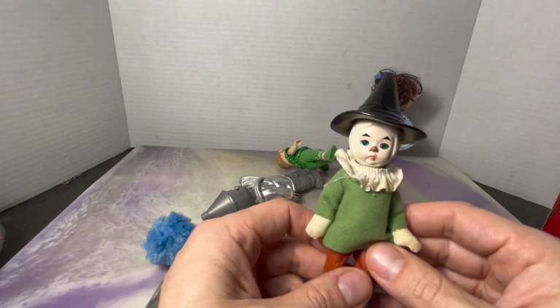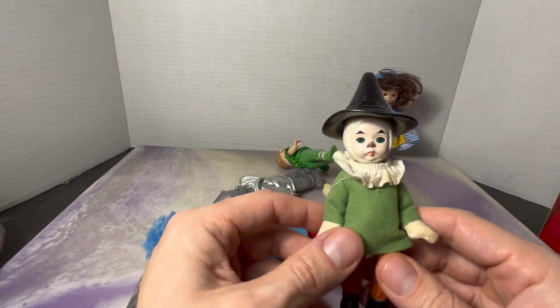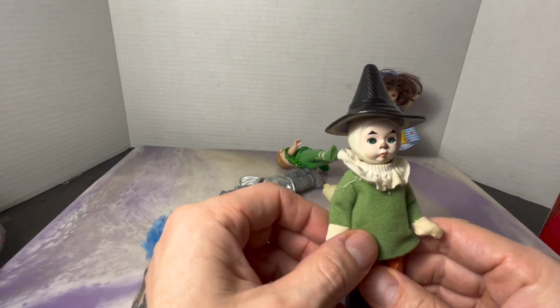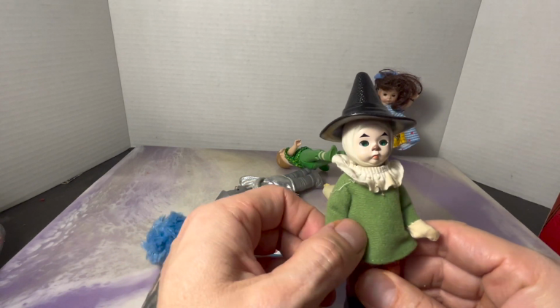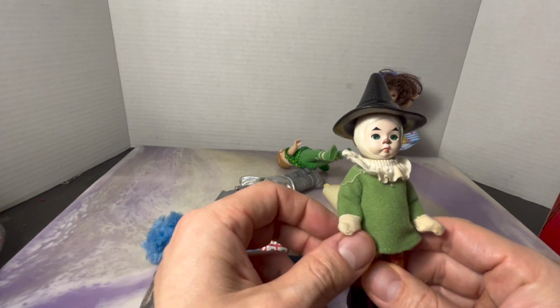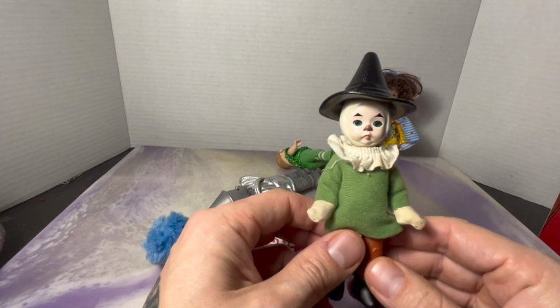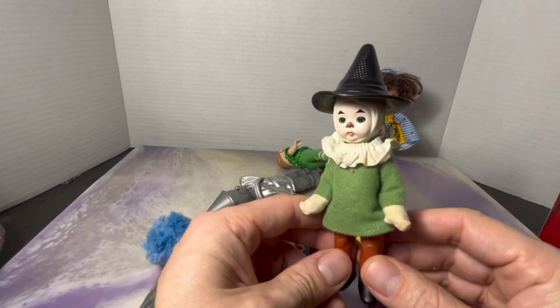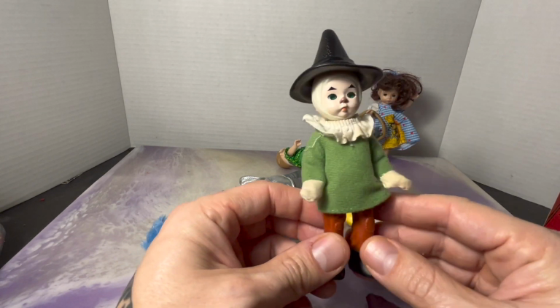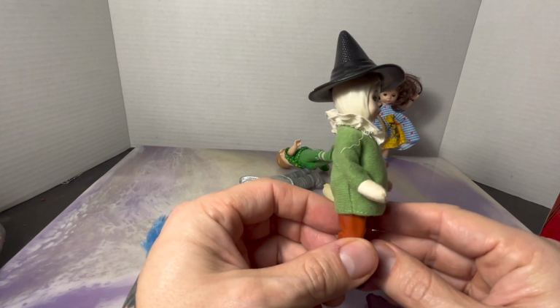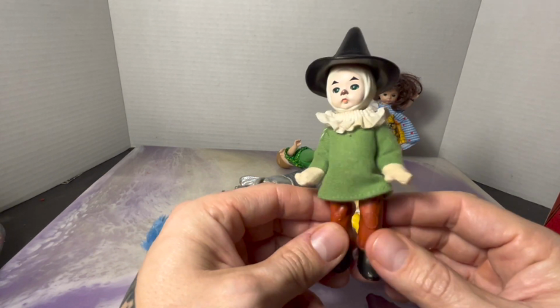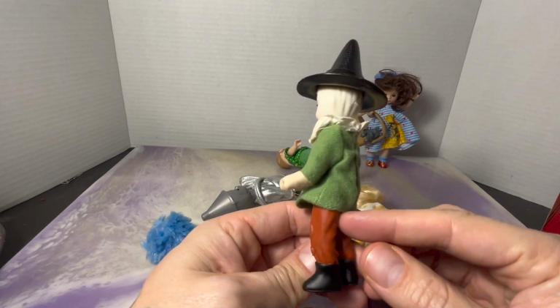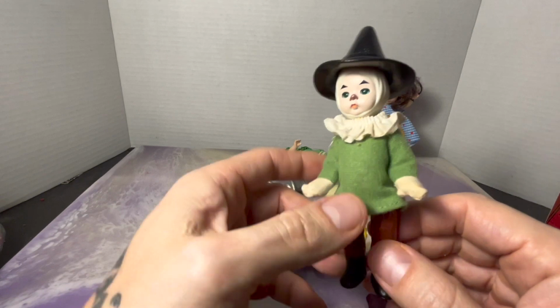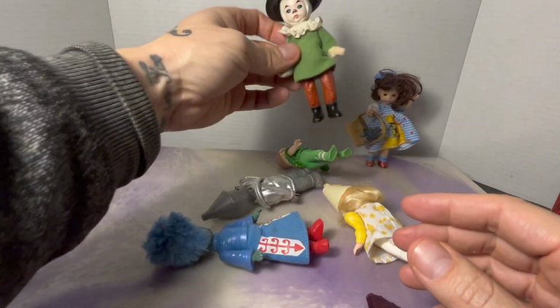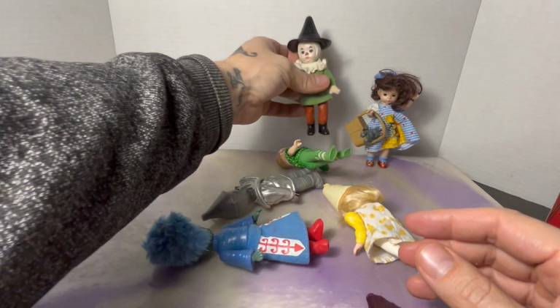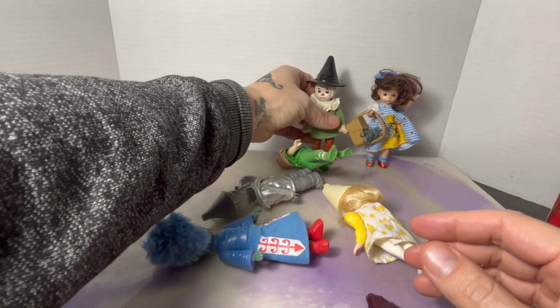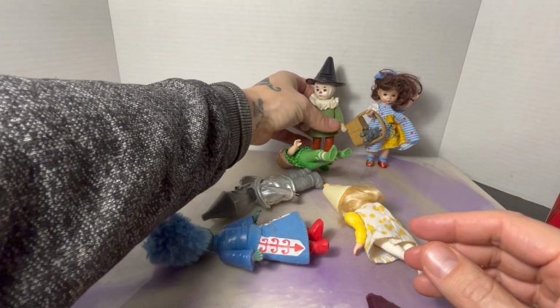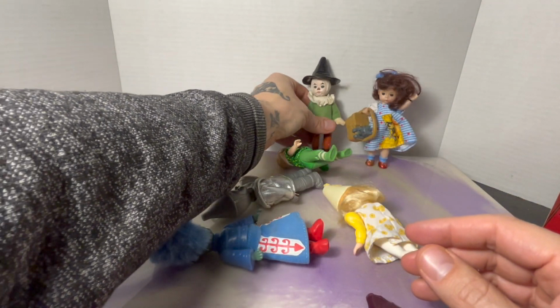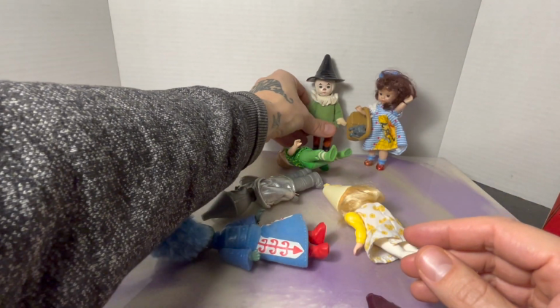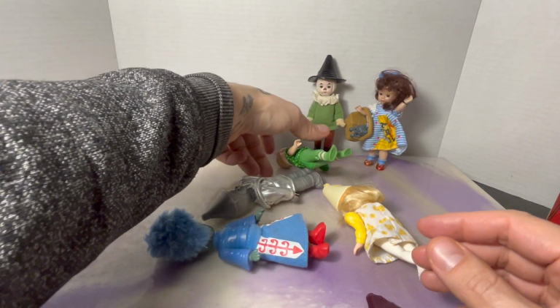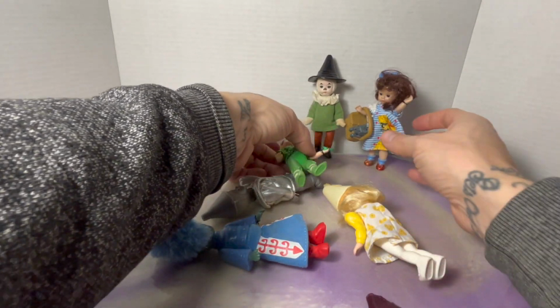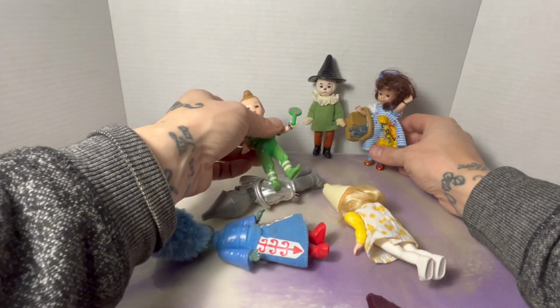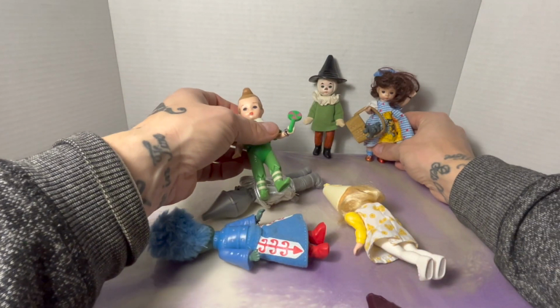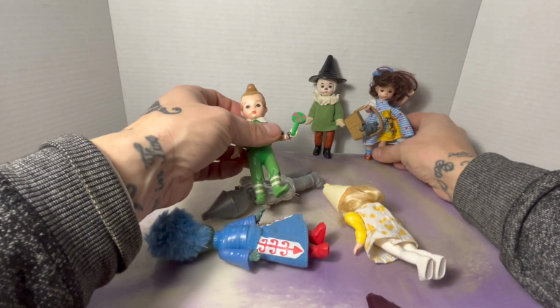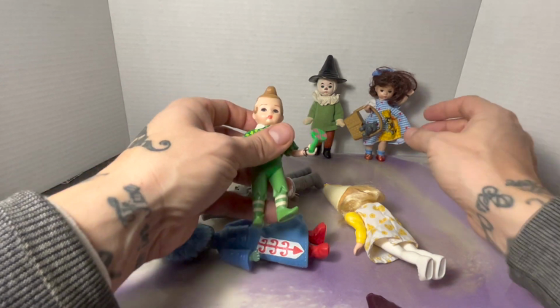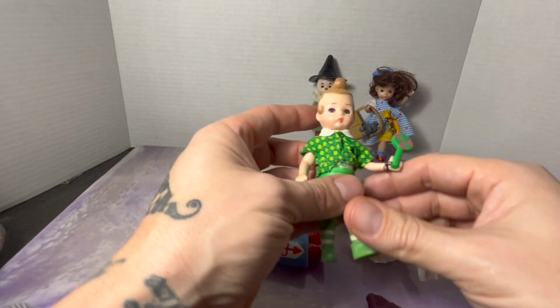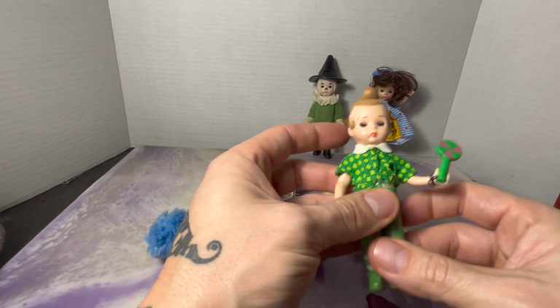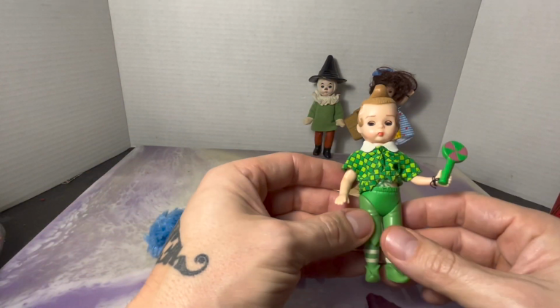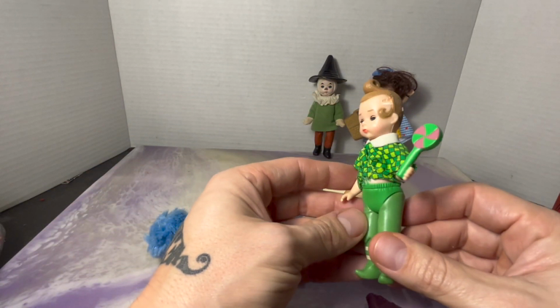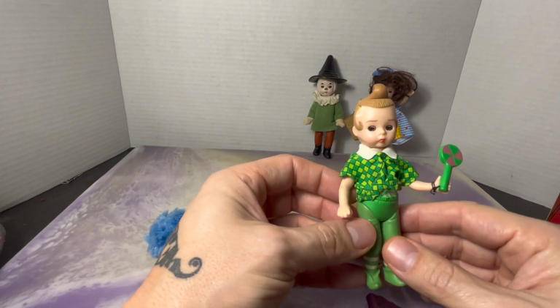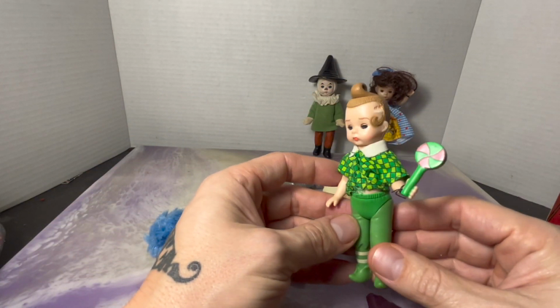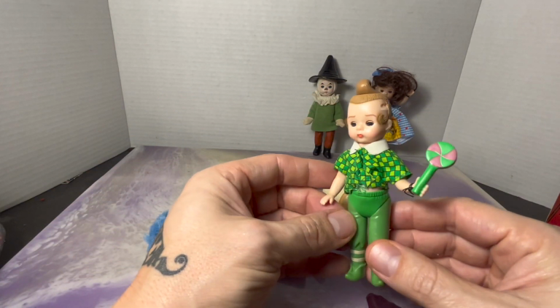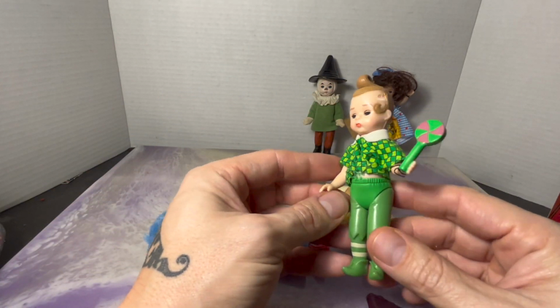The other reason was I have a Cowardly Lion but I don't have a Scarecrow — so there's the Scarecrow, that's like another $6 or $7. So right there I've already doubled my money.